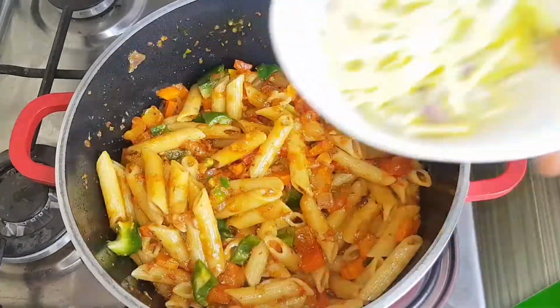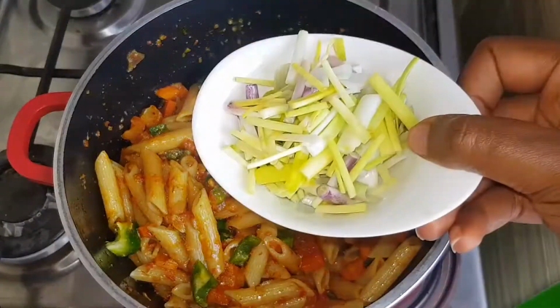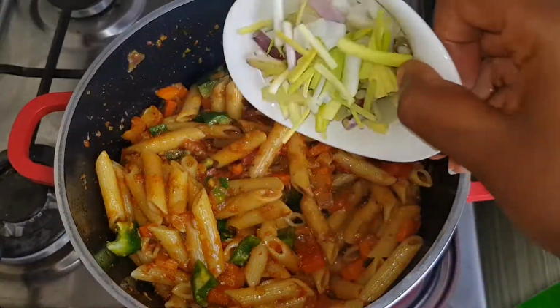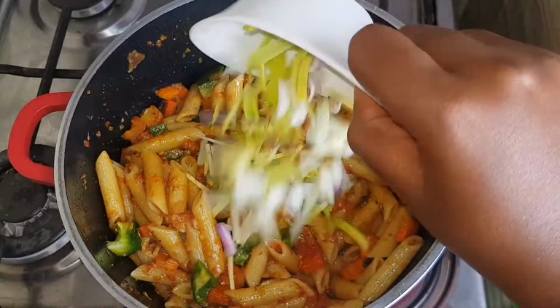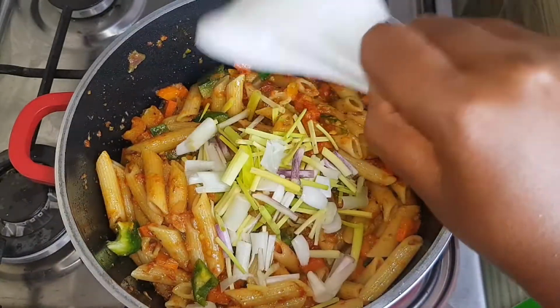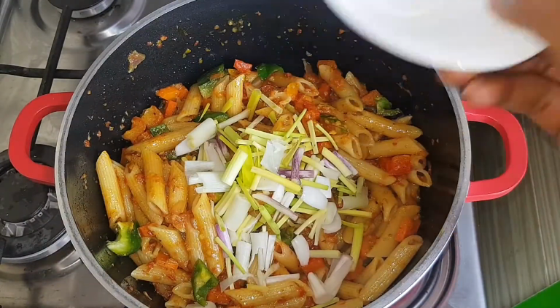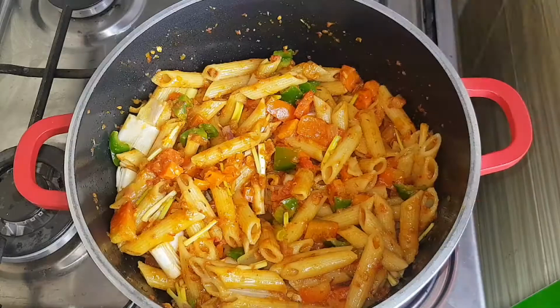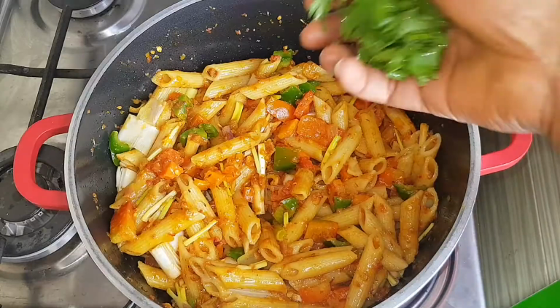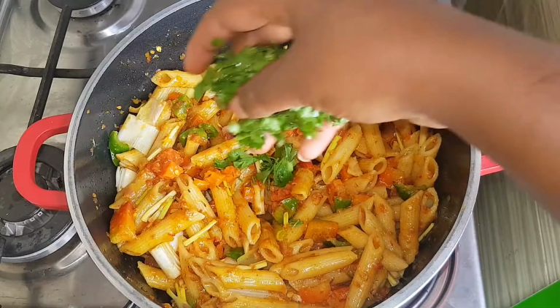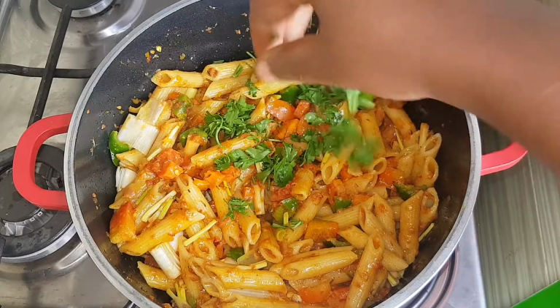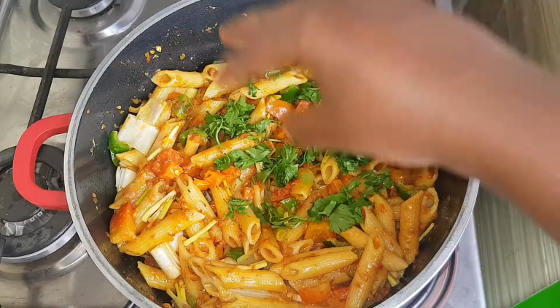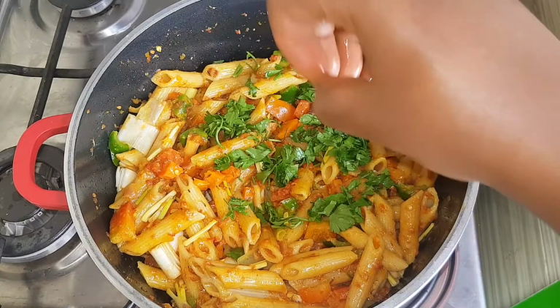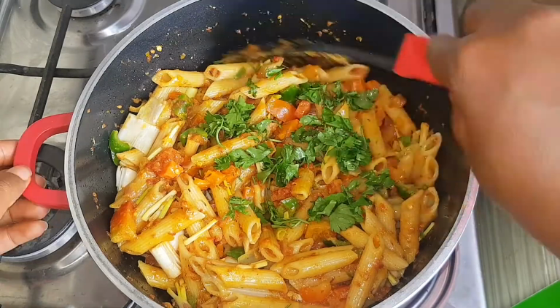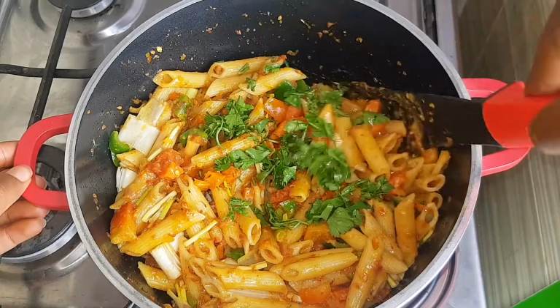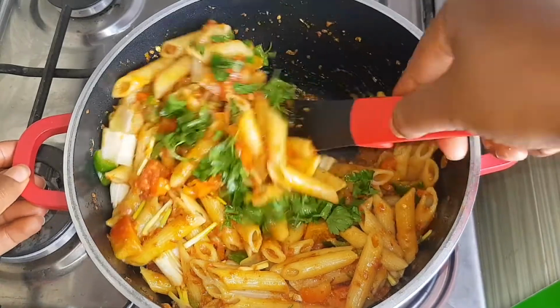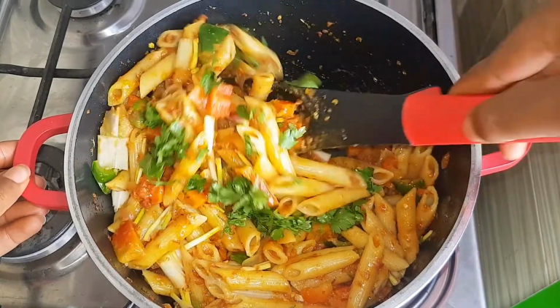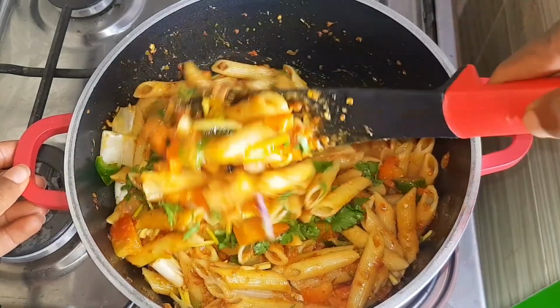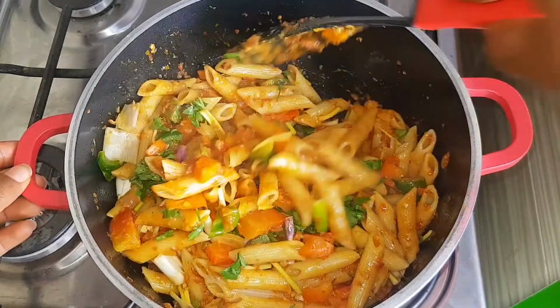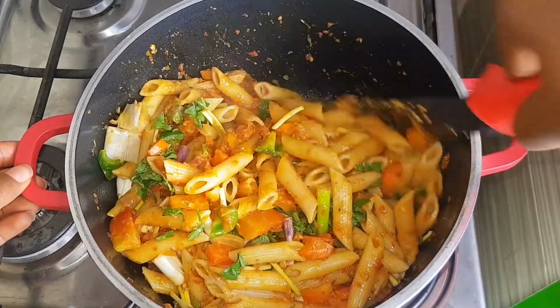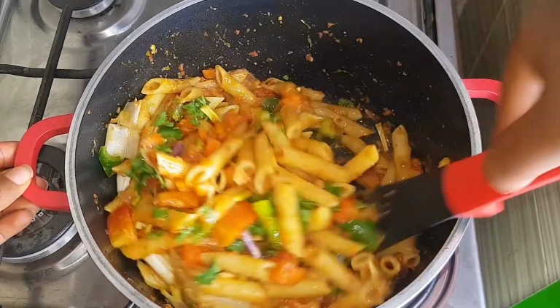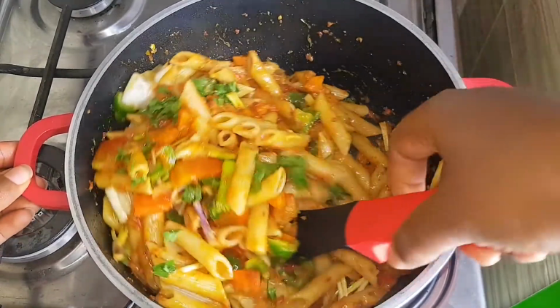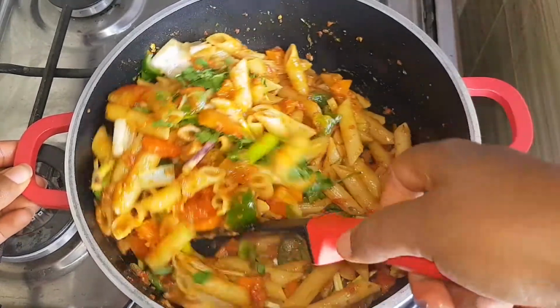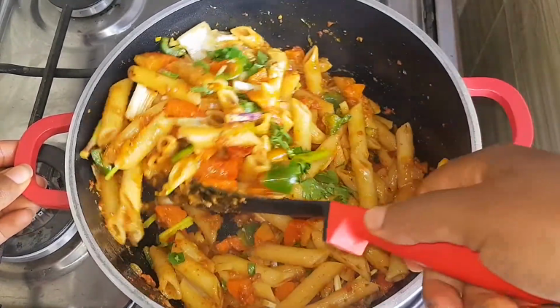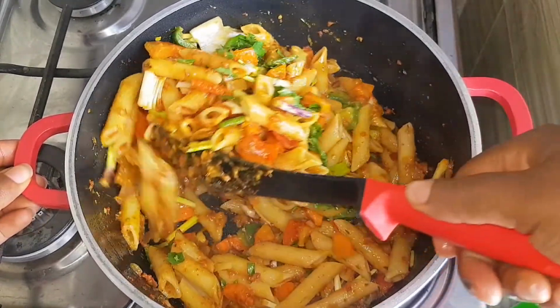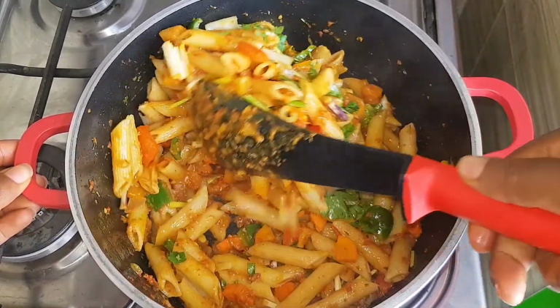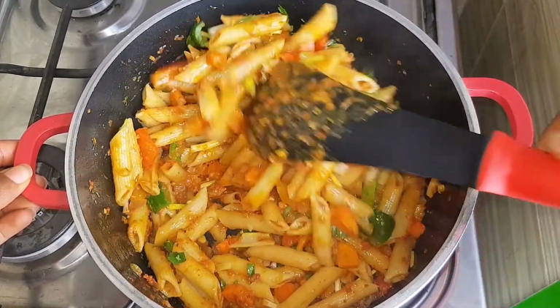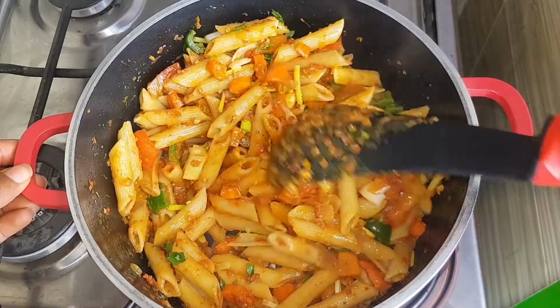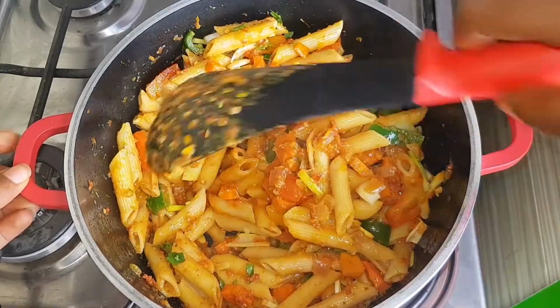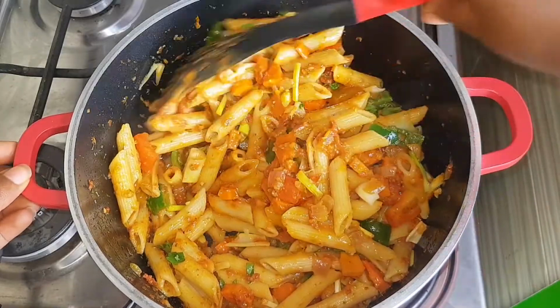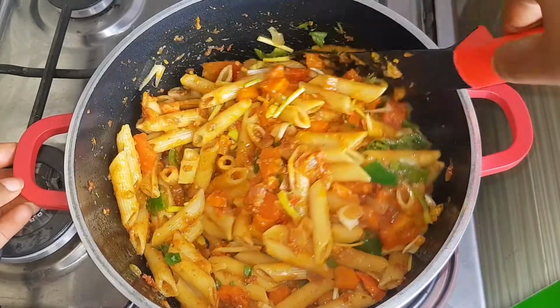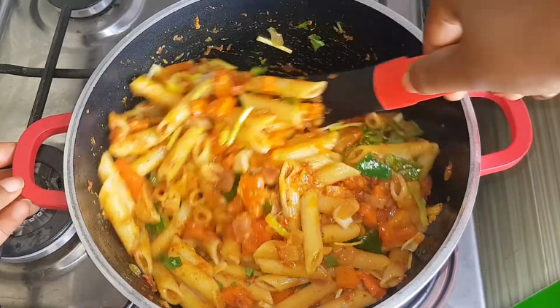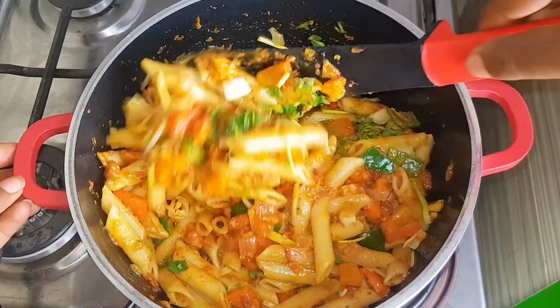Finally I'll be adding spring onions and parsley. This will just up the flavor profile of this dish. So that's it, our pasta is ready.